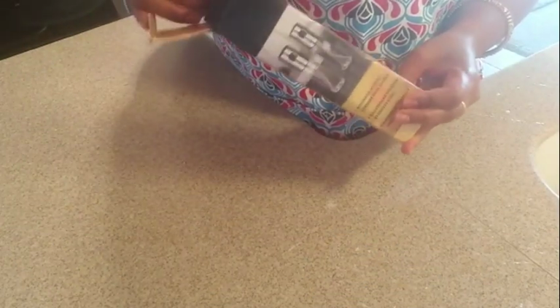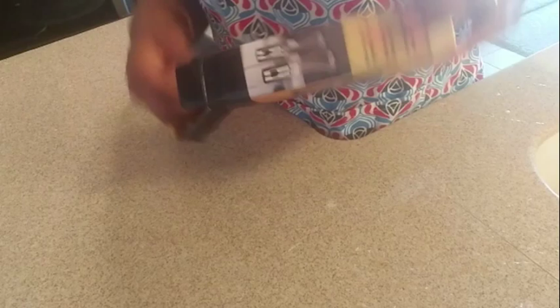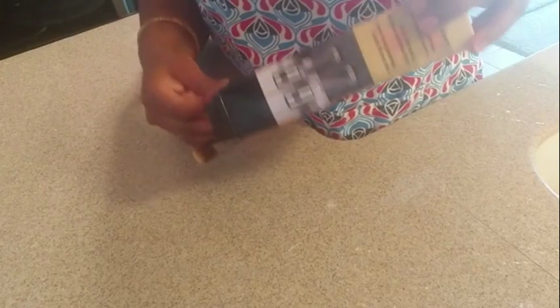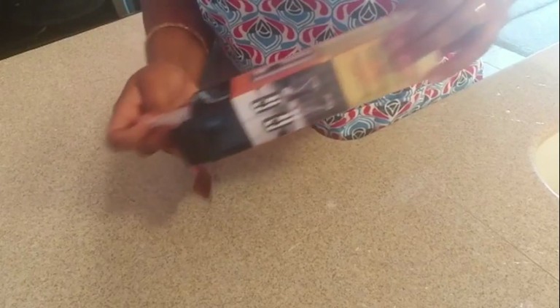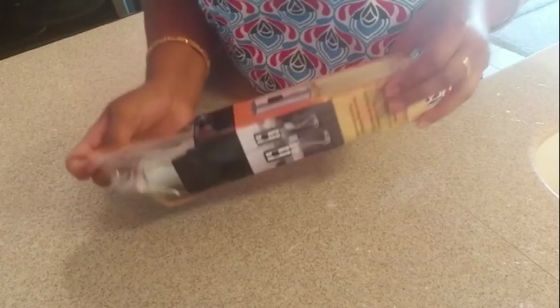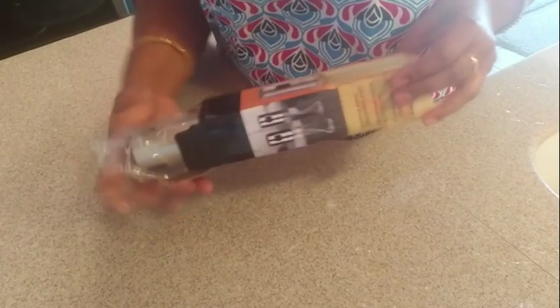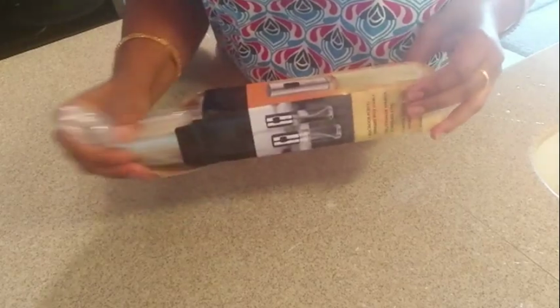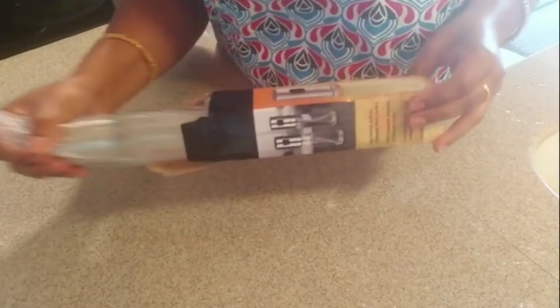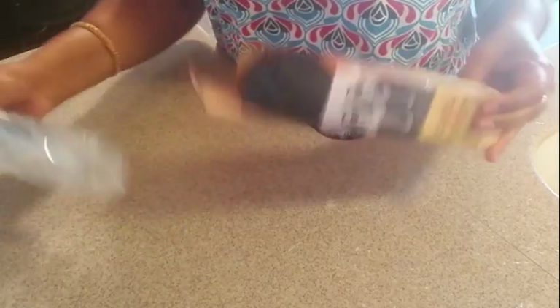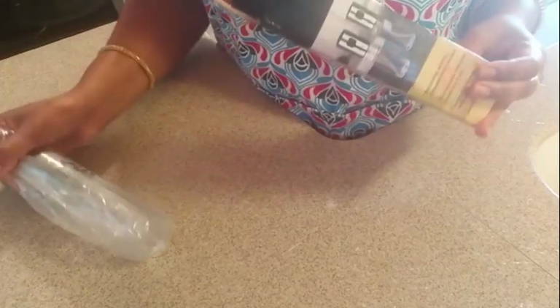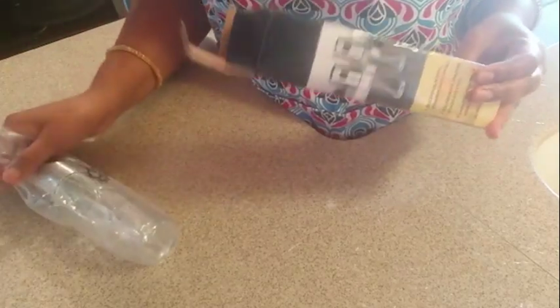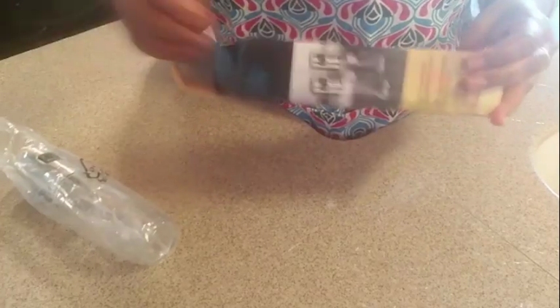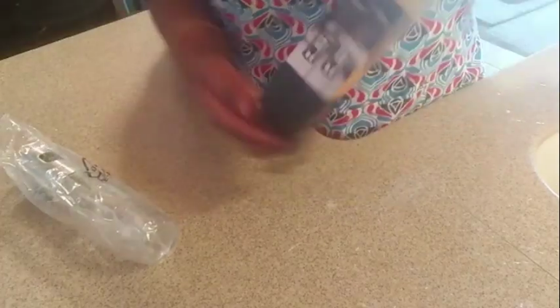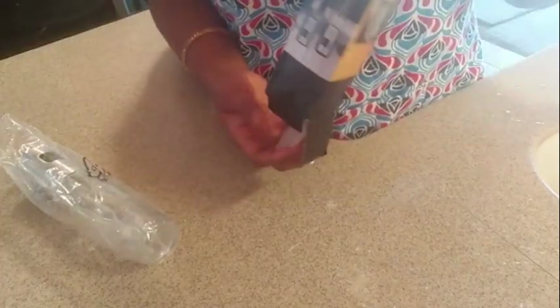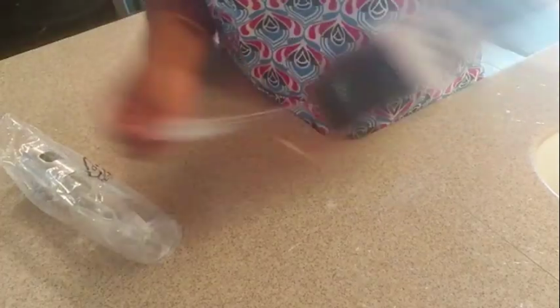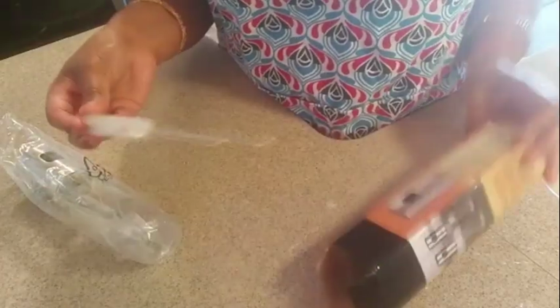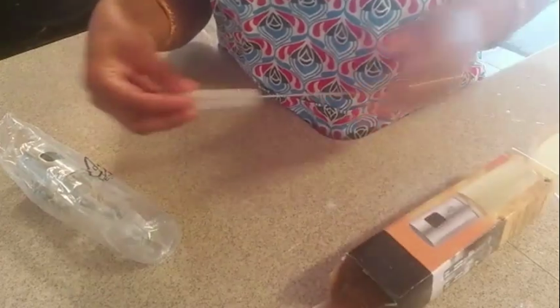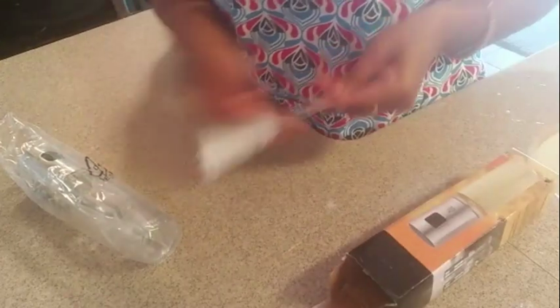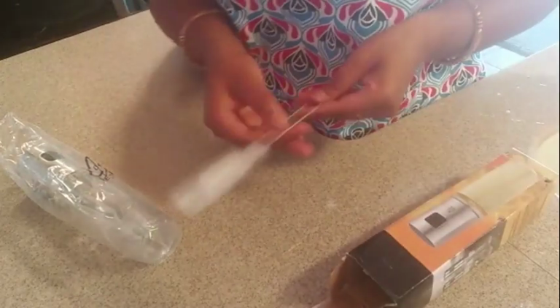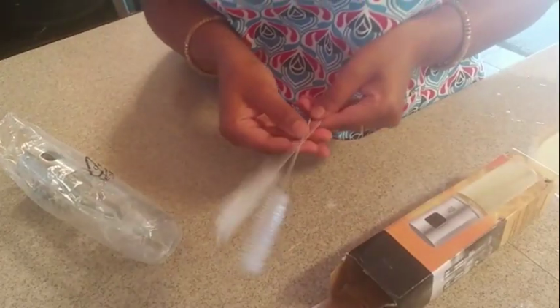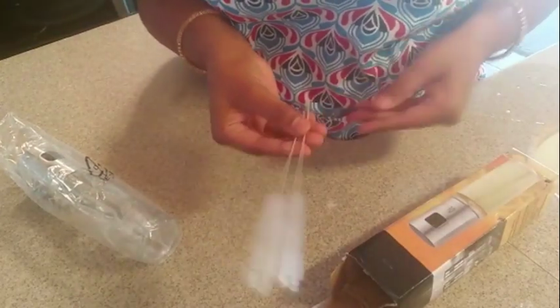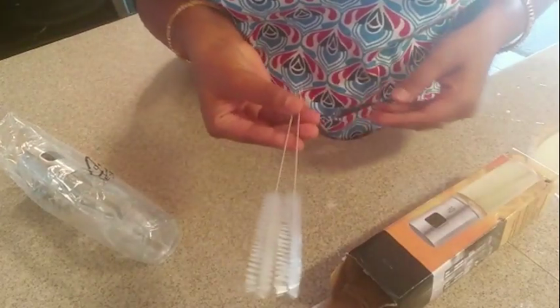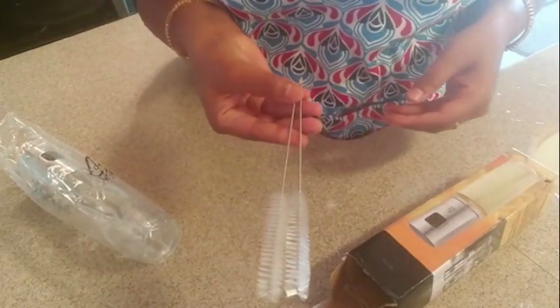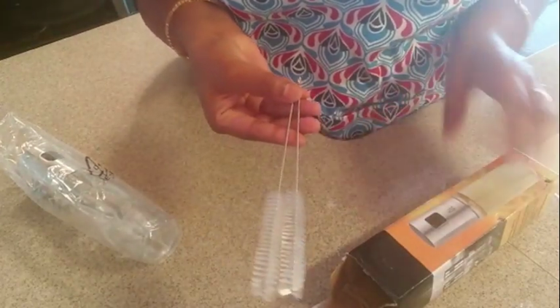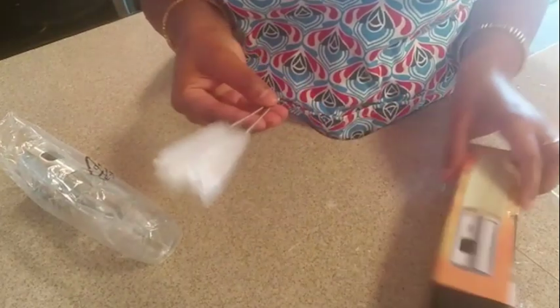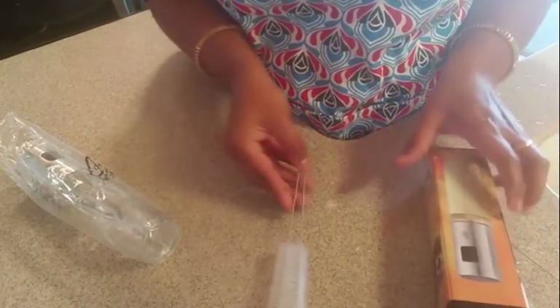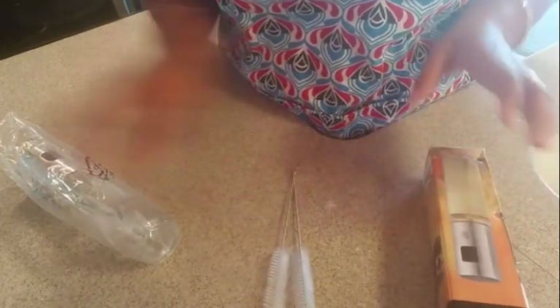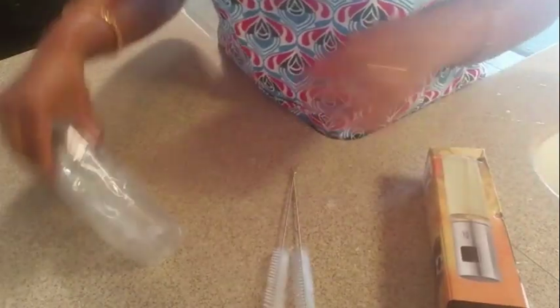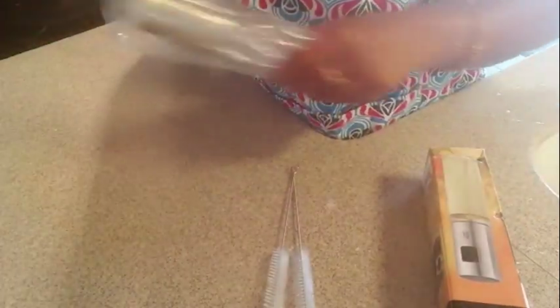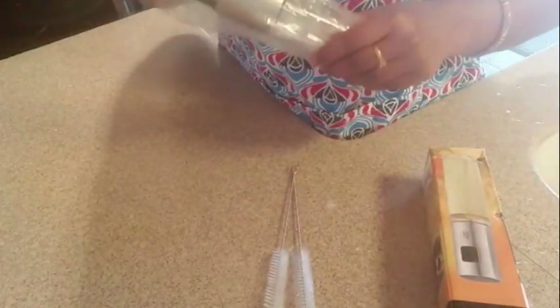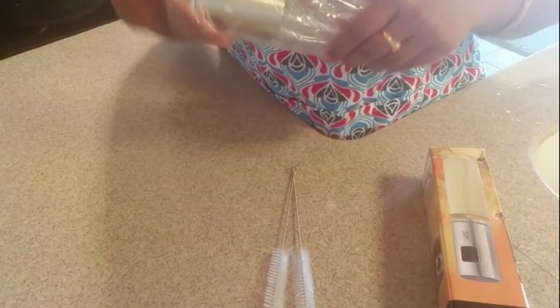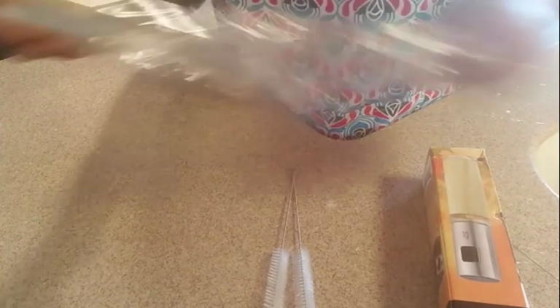I am going to order a glass container. I am going to use the glass container. I am going to wash the brush. Now I am going to open it.